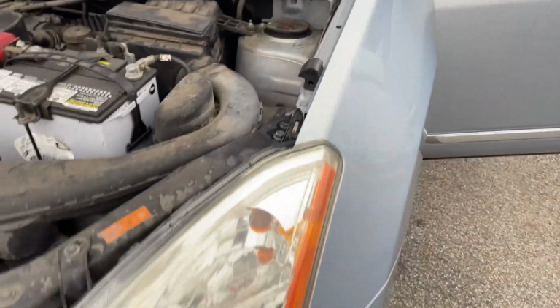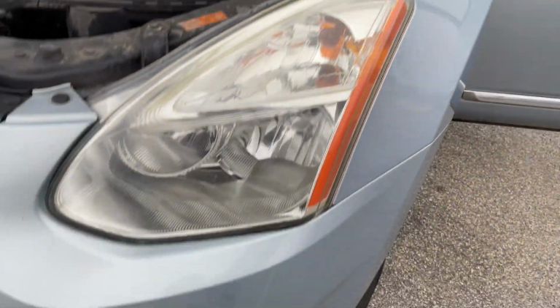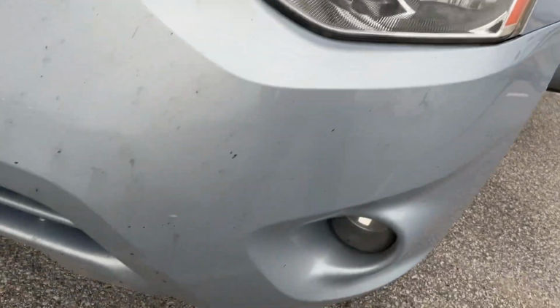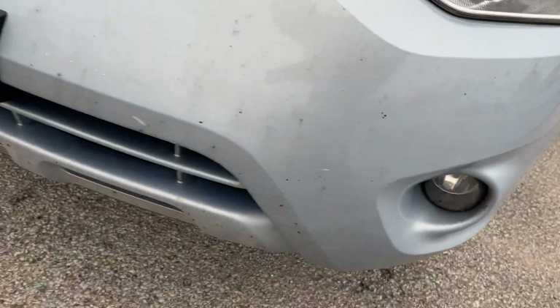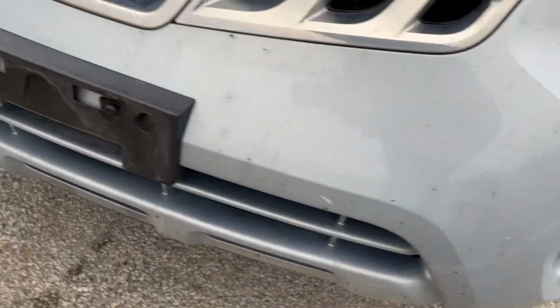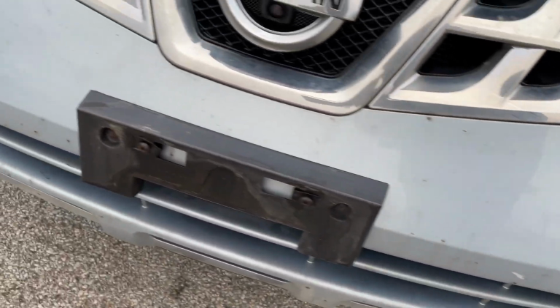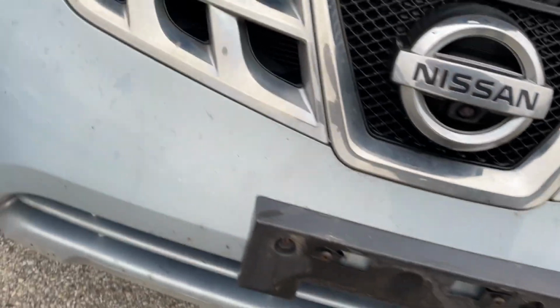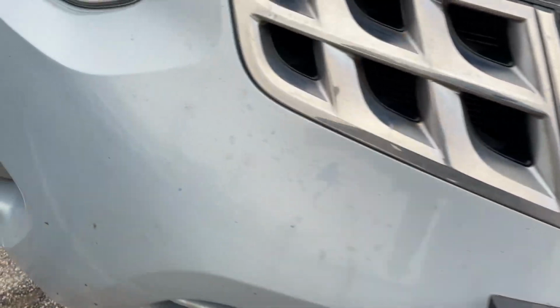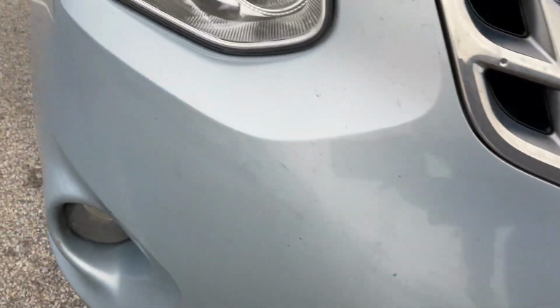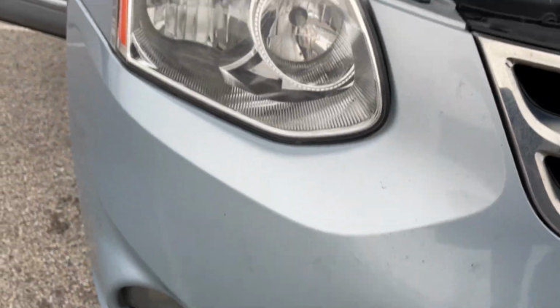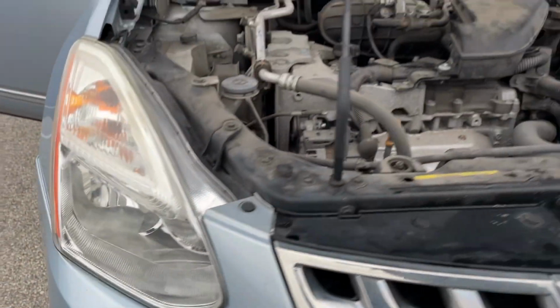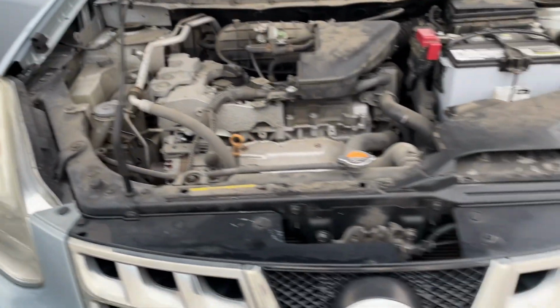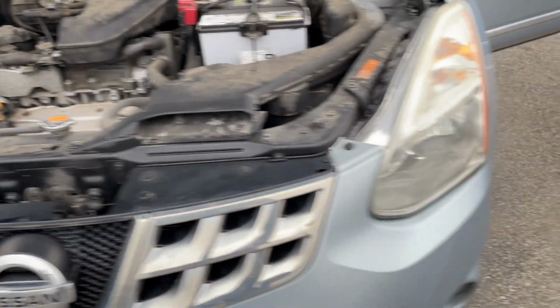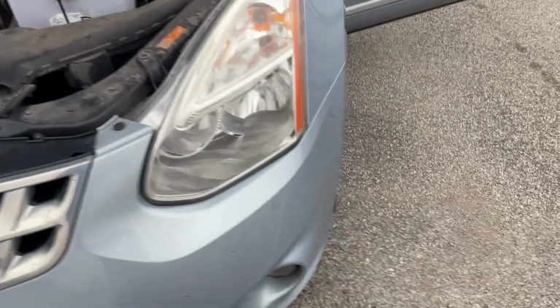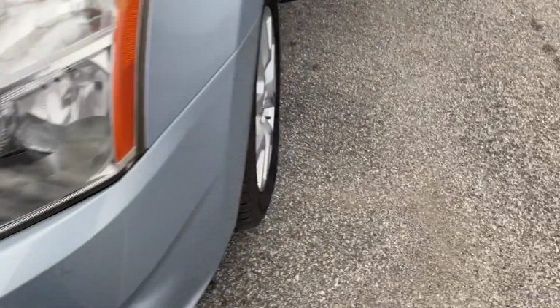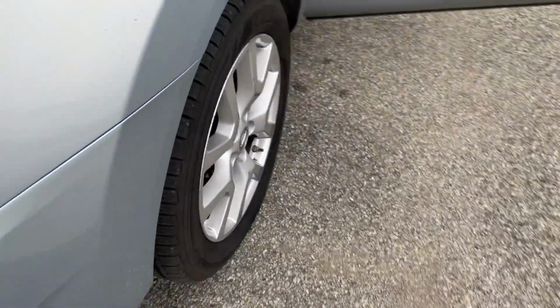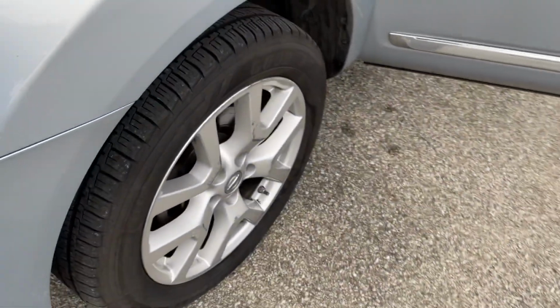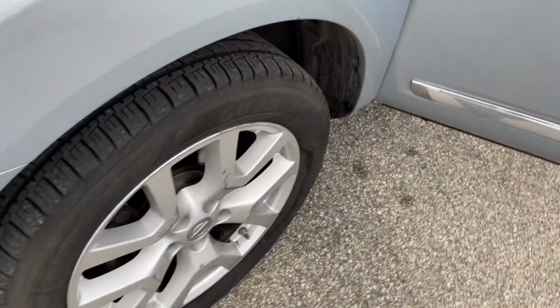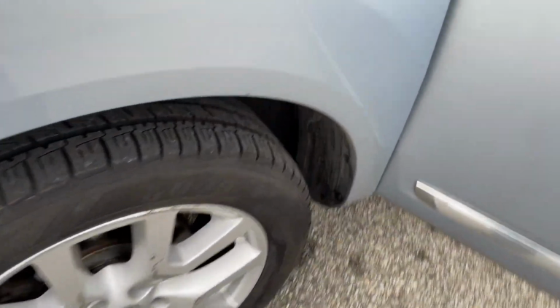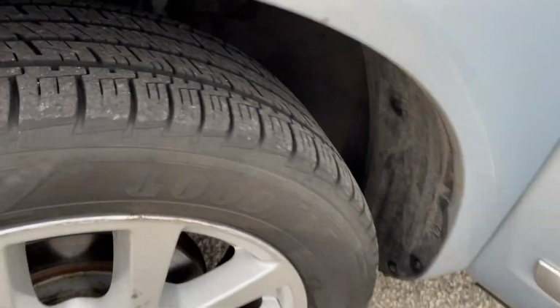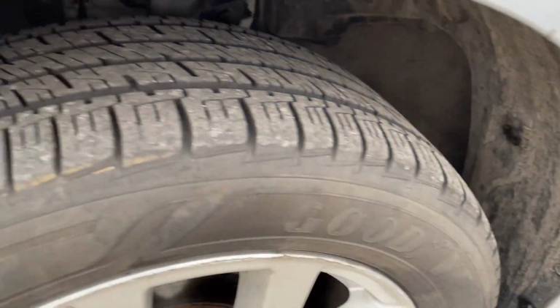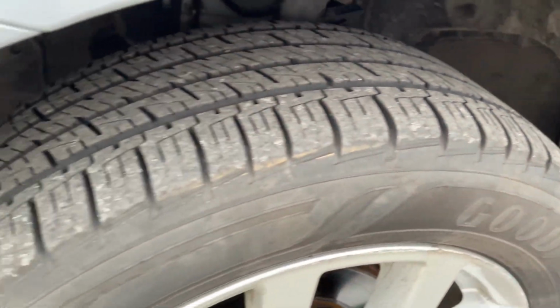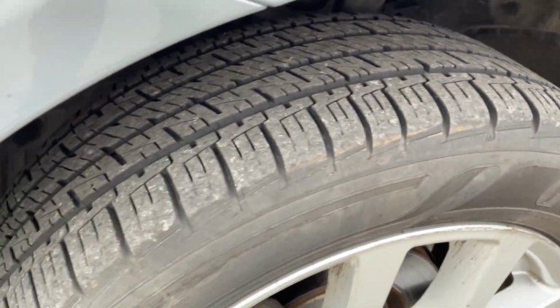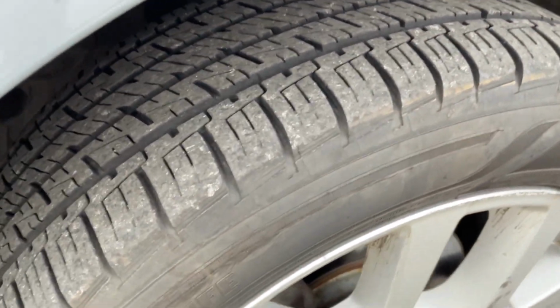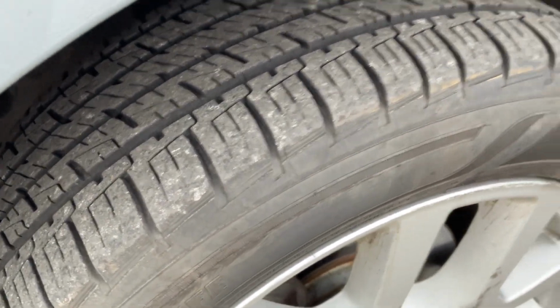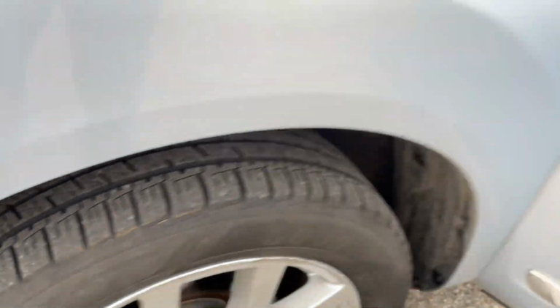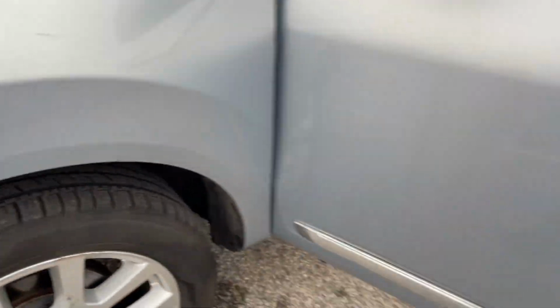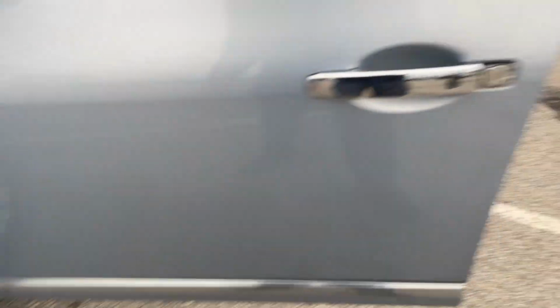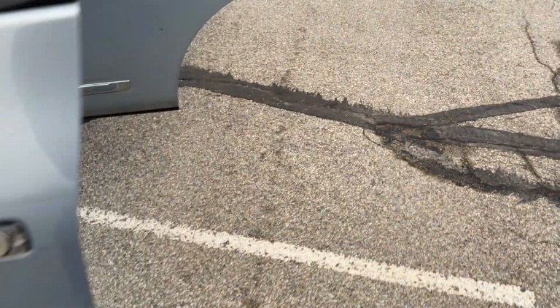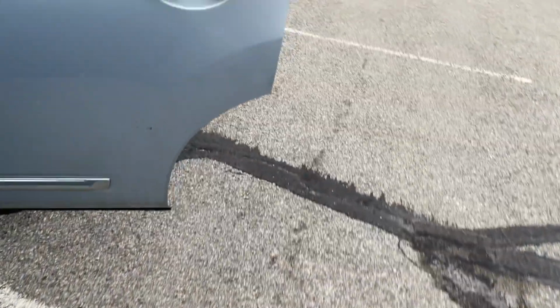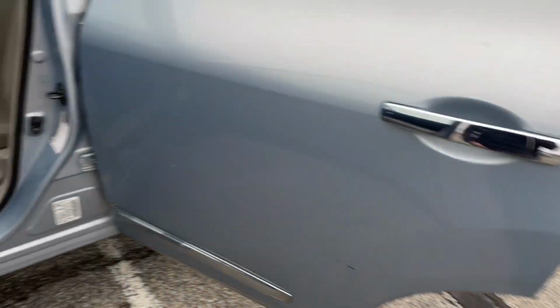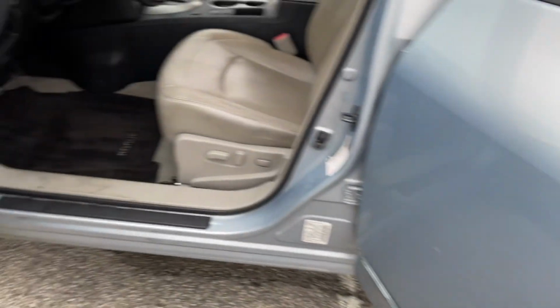Does have some chips and stuff on the front. A little bit dirty on the inside — had my guys clean it up, but I'm probably having to hit it again. Tires aren't bad; probably got about 67% on those.